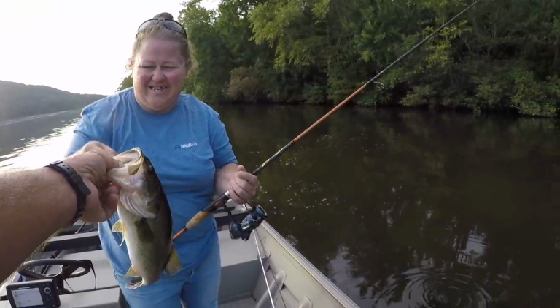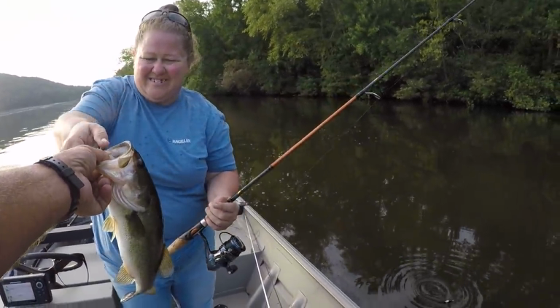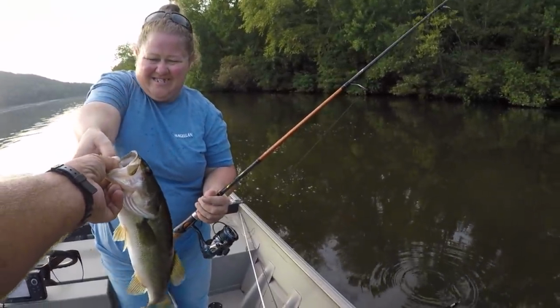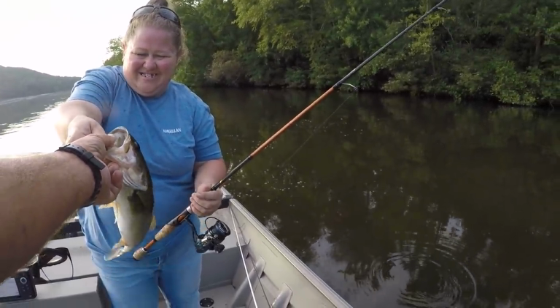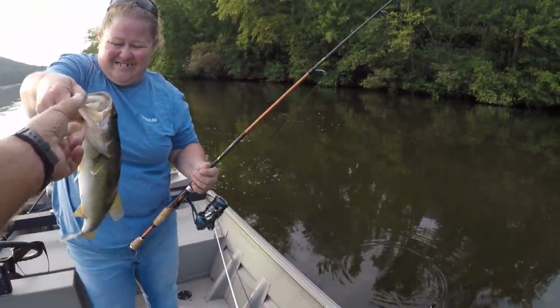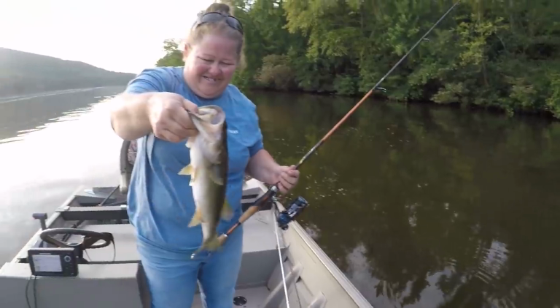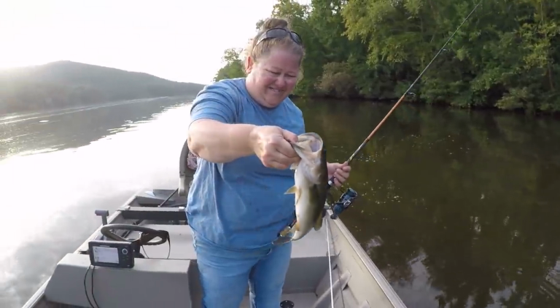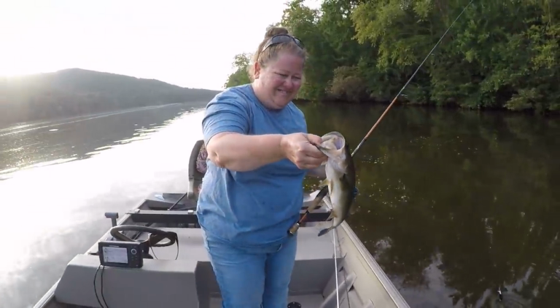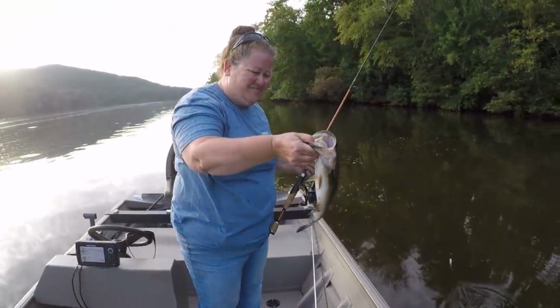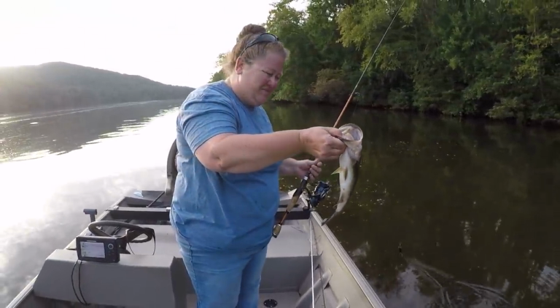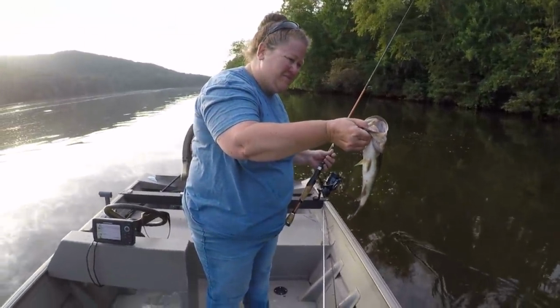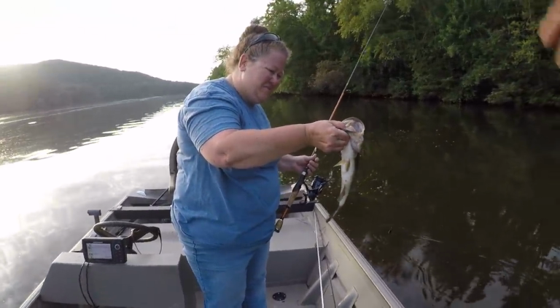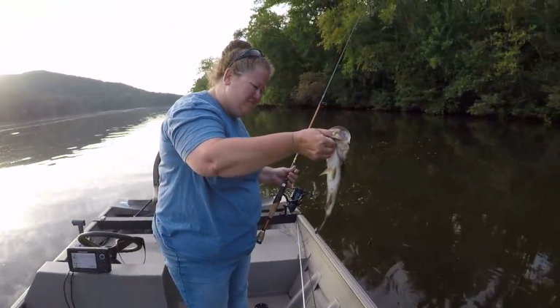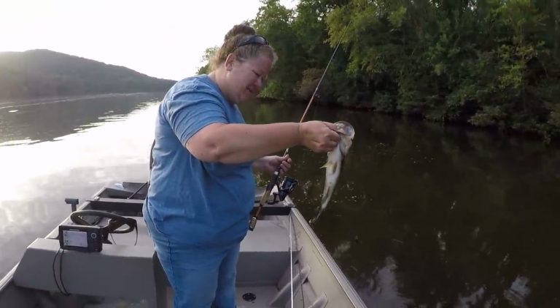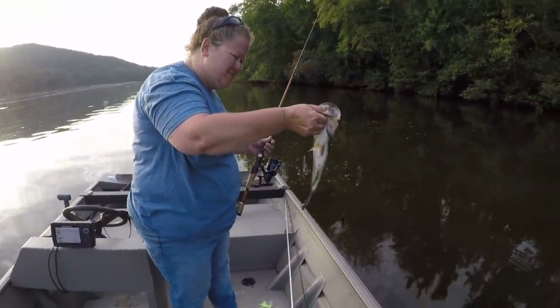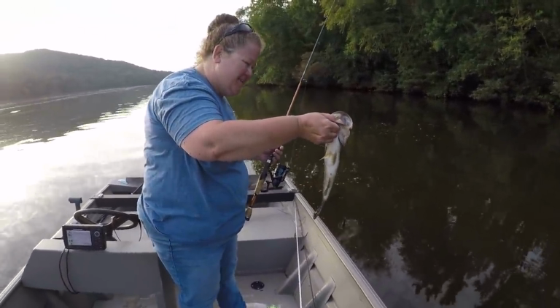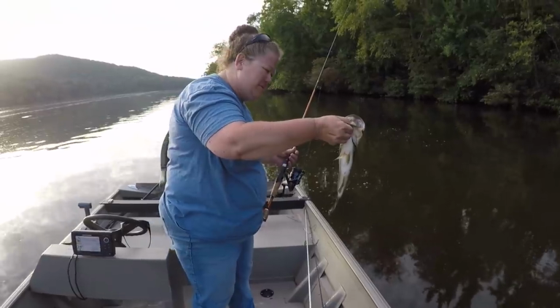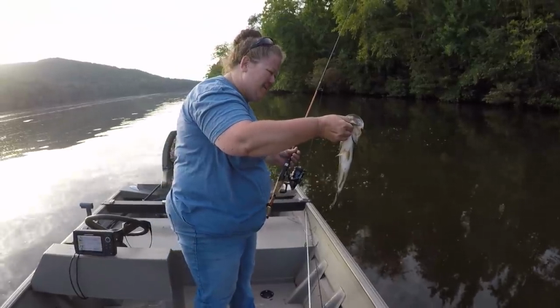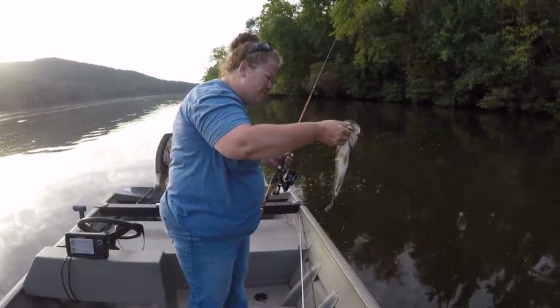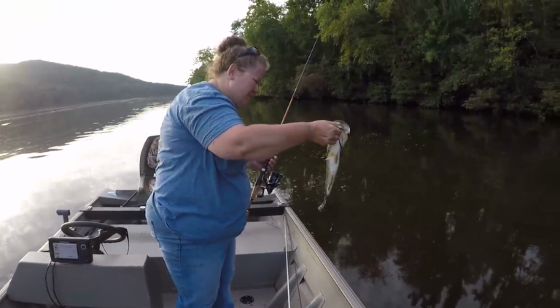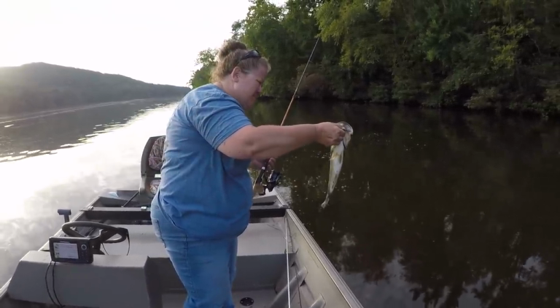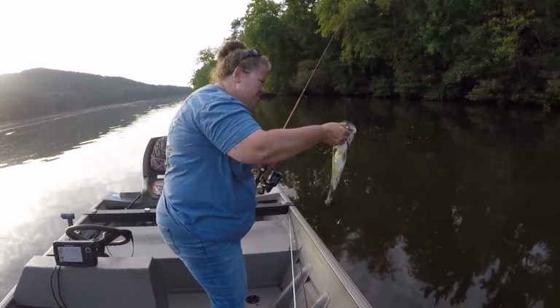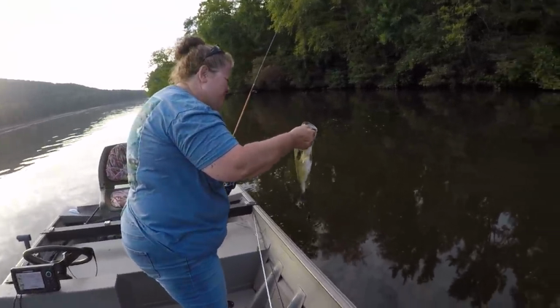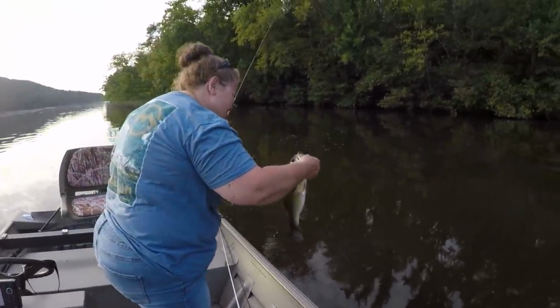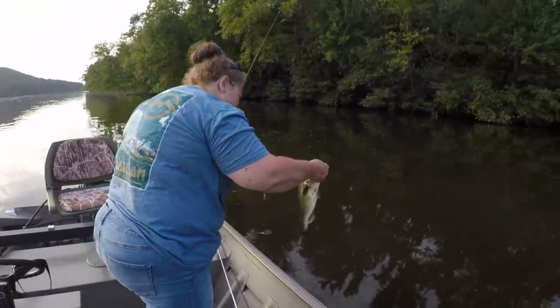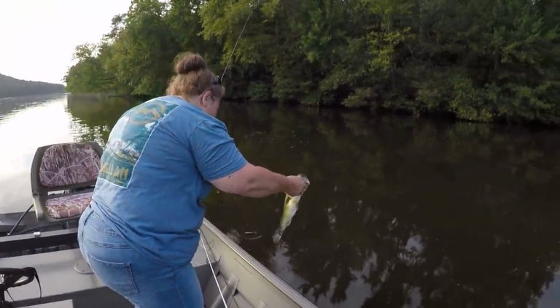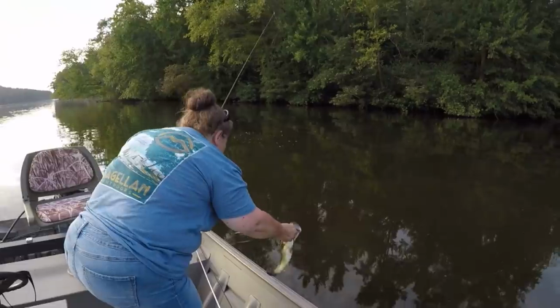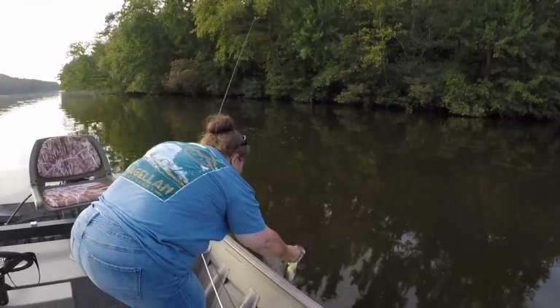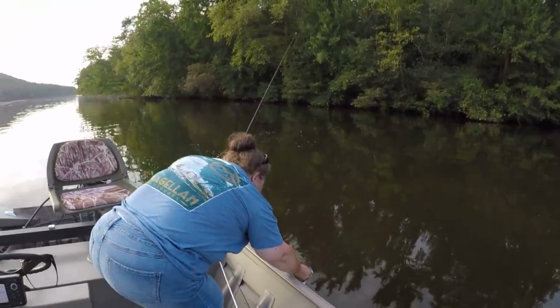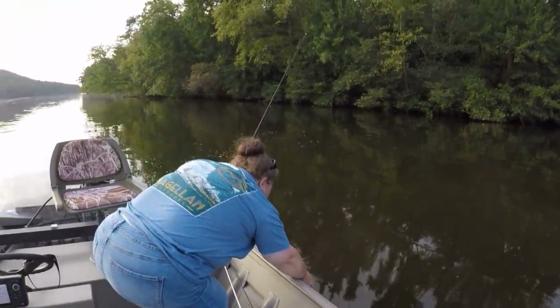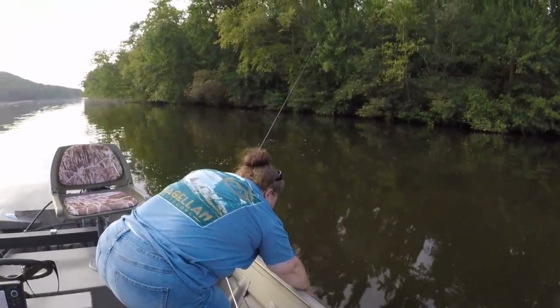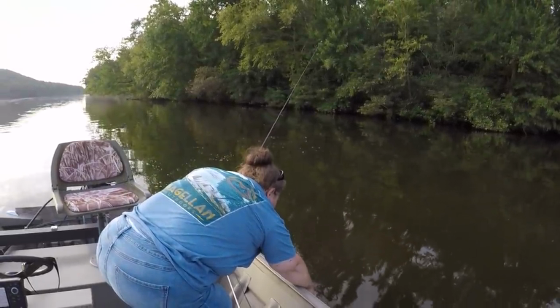You gonna let him go? Yes. They are so green and pretty — like an emerald green. I heard that go off and I said, 'What in the world?' Let's catch another one.